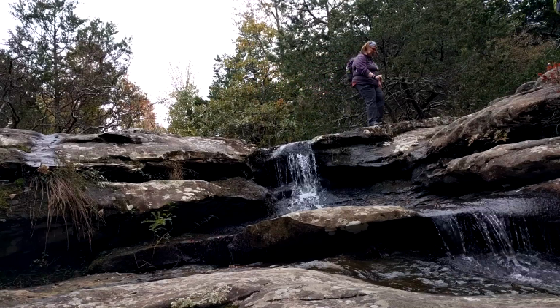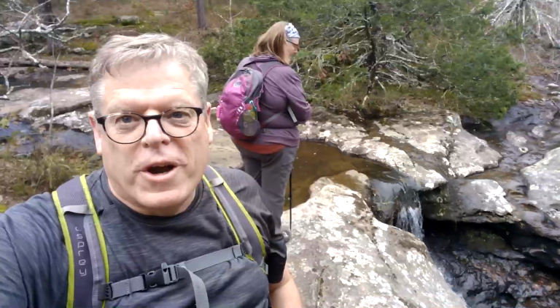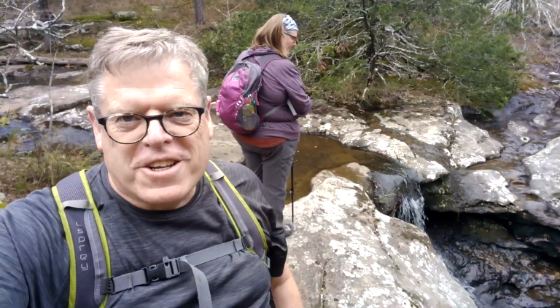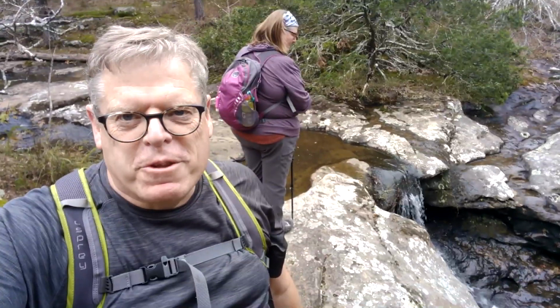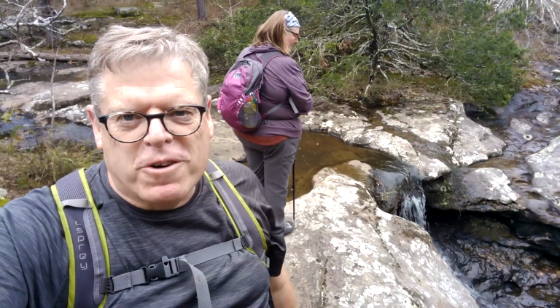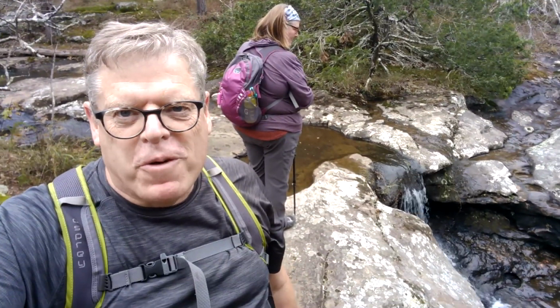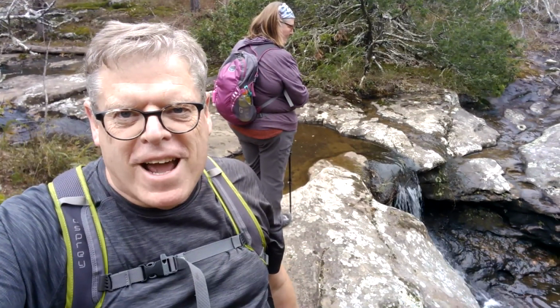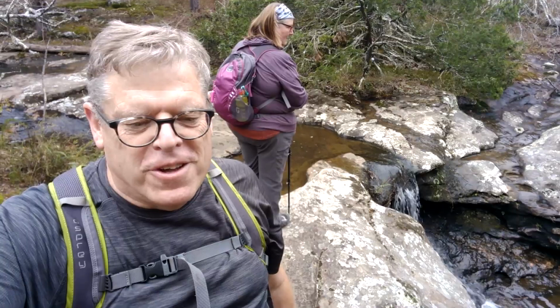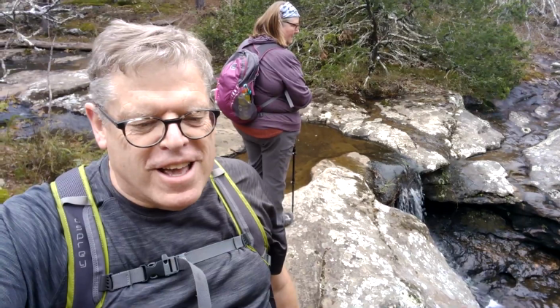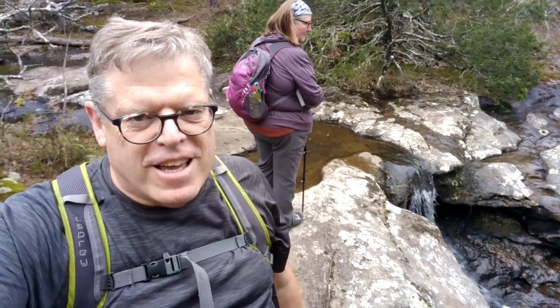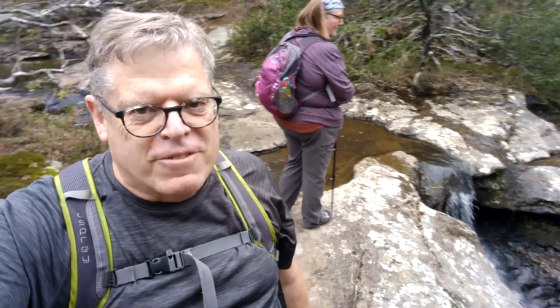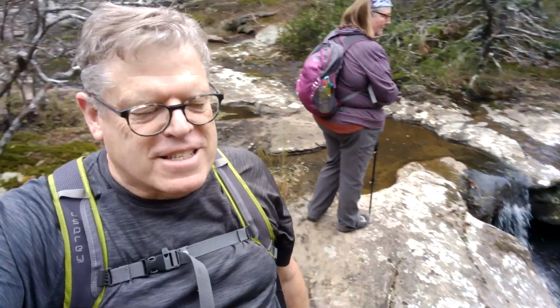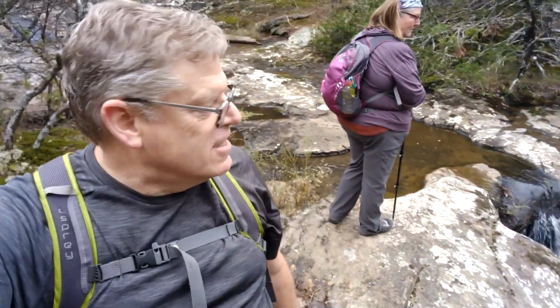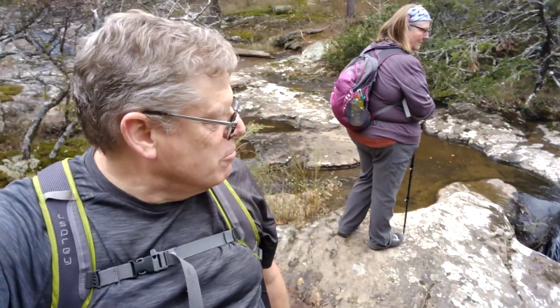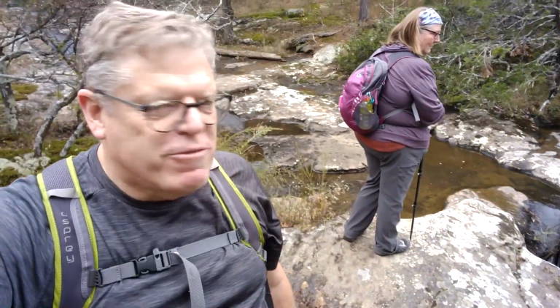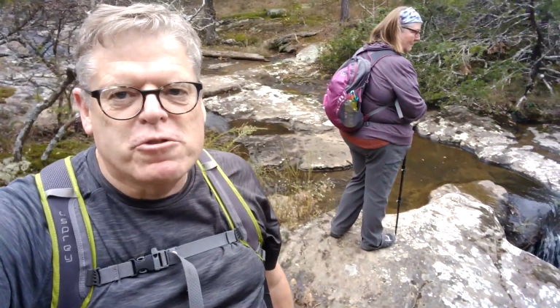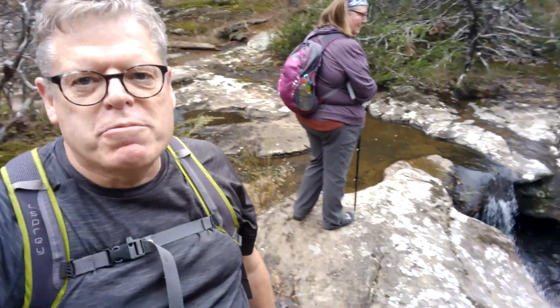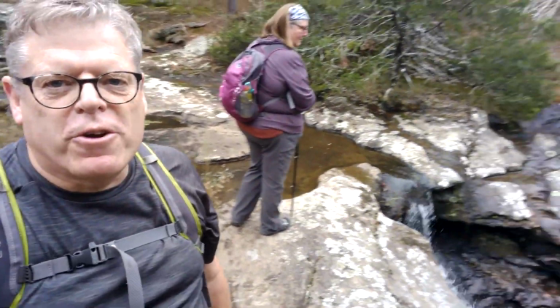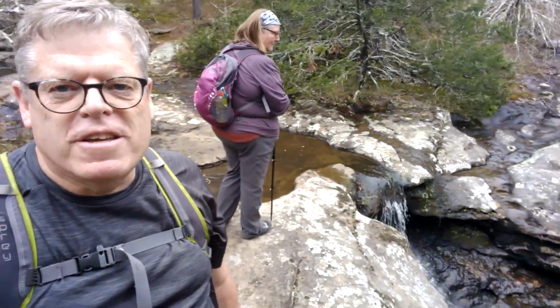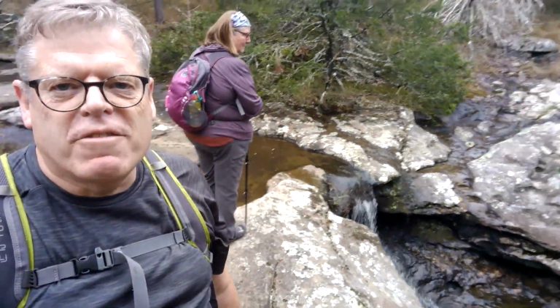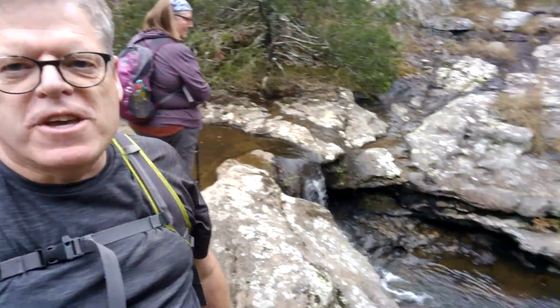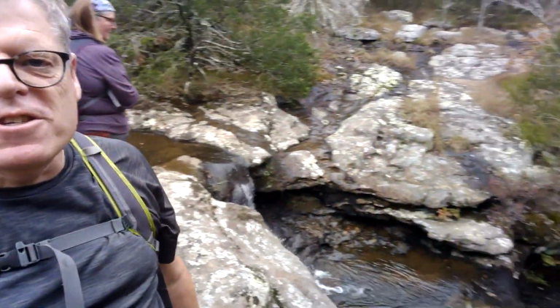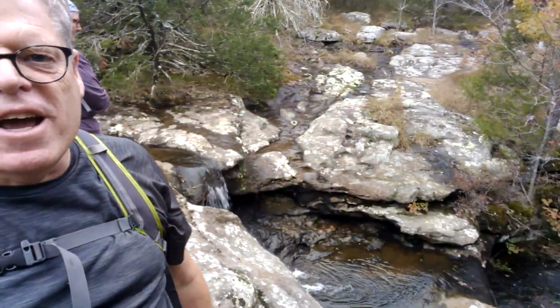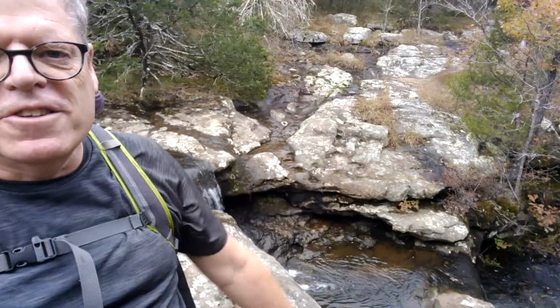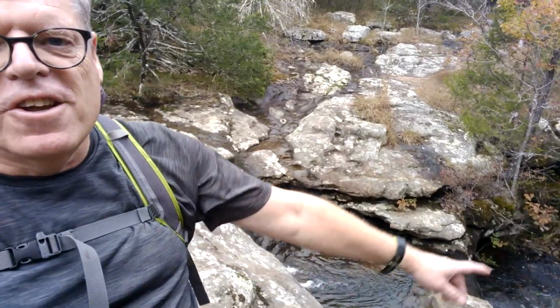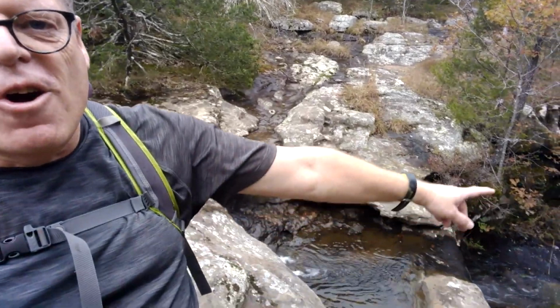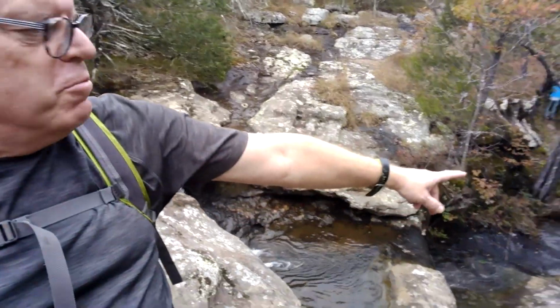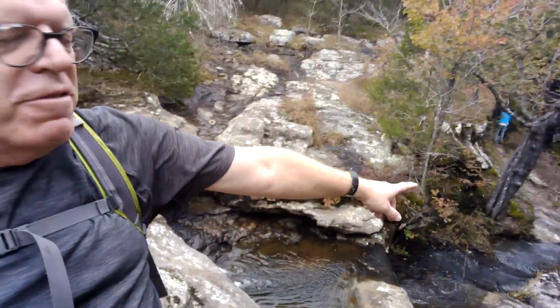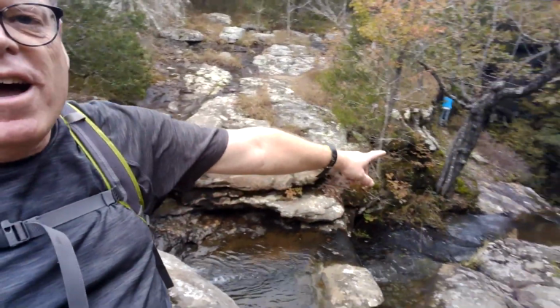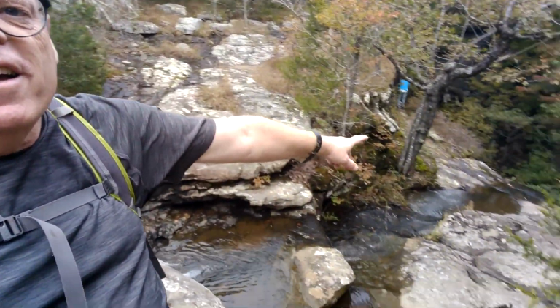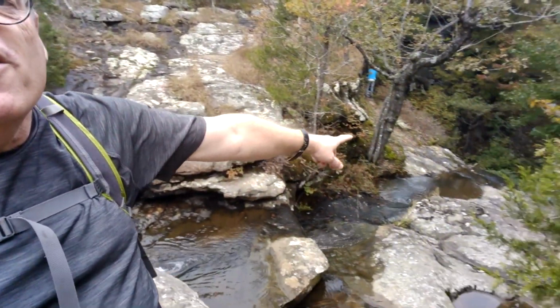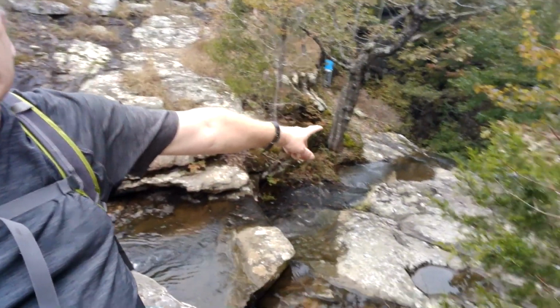We're here at the top of the waterfall right now. It kind of cascades a little bit before it drops about 37 feet or so down over the bluff right over there.